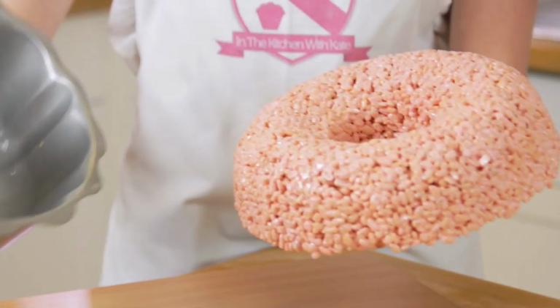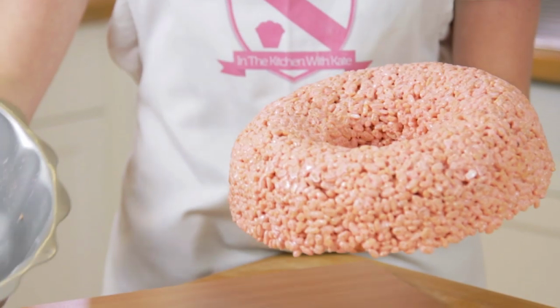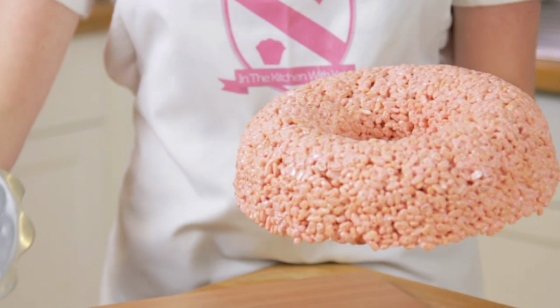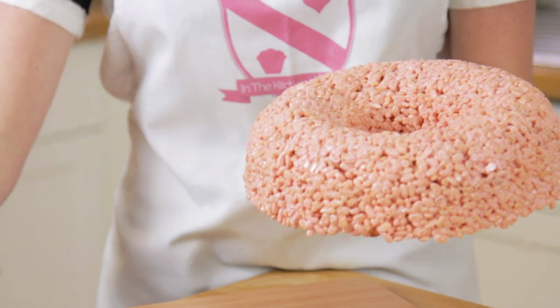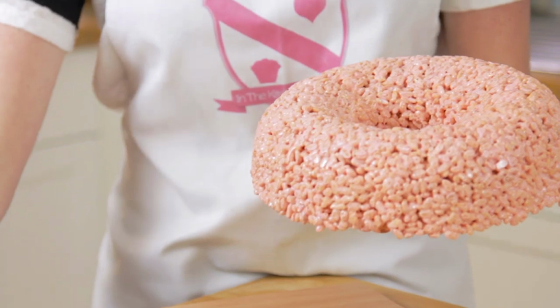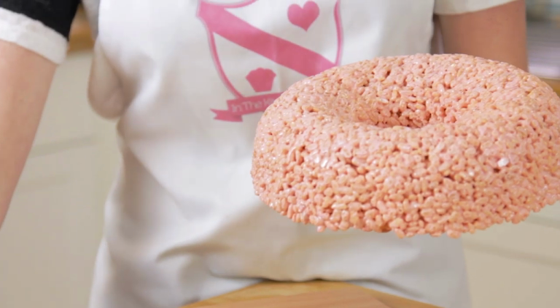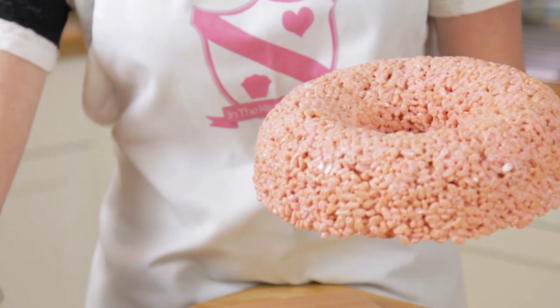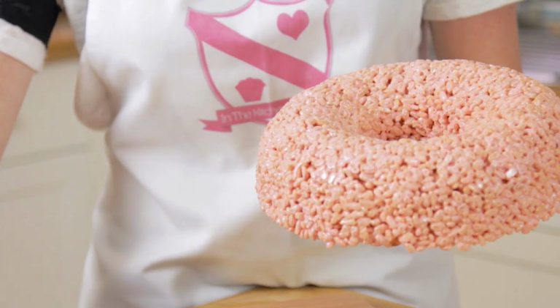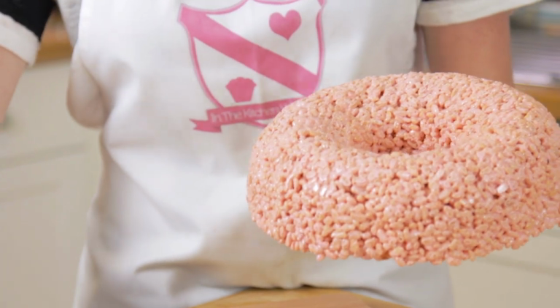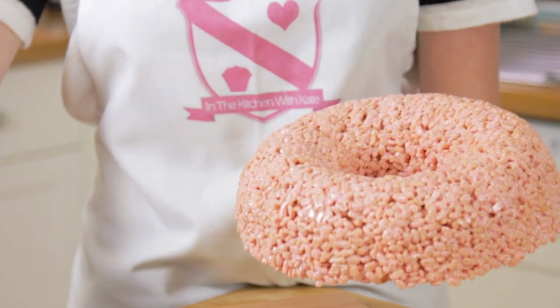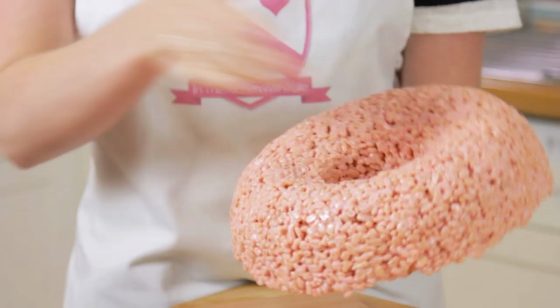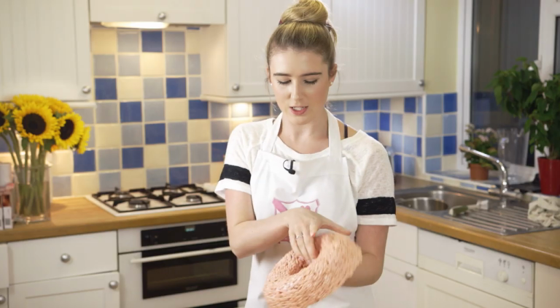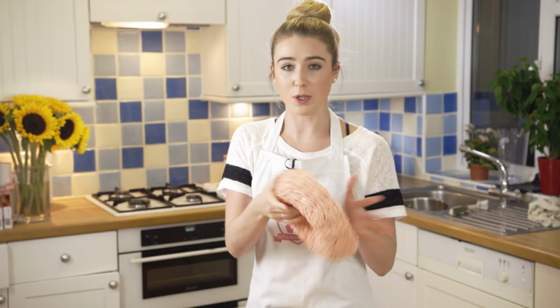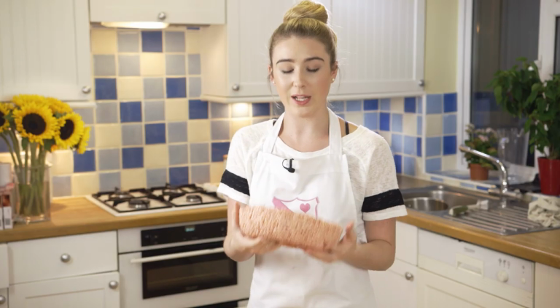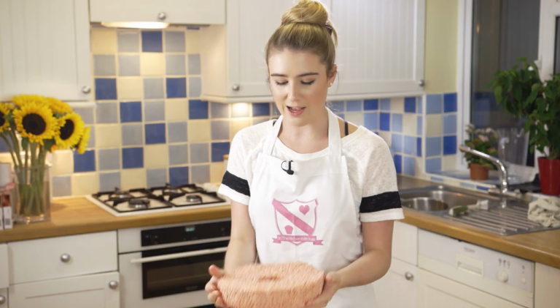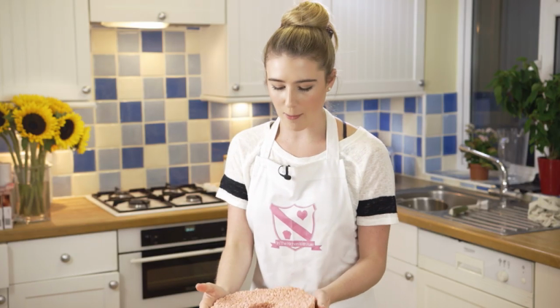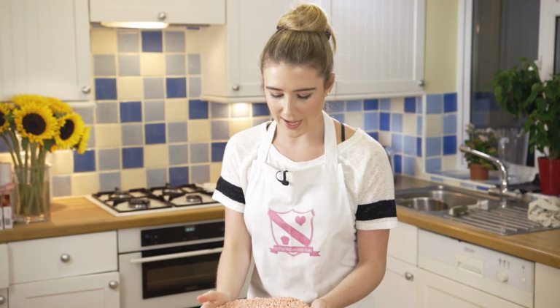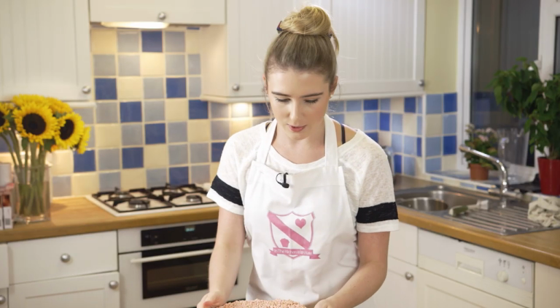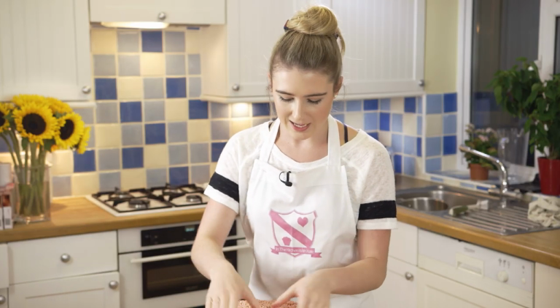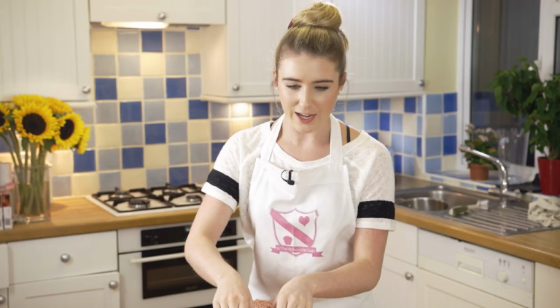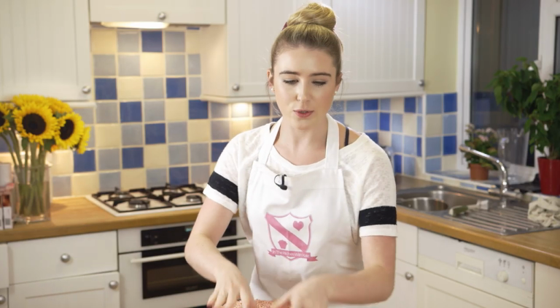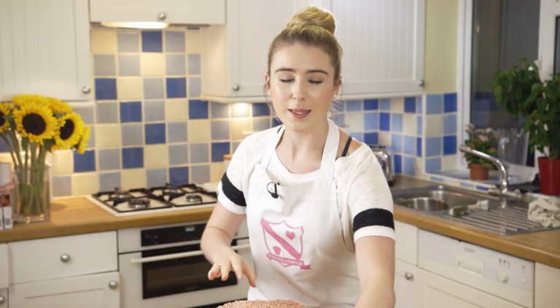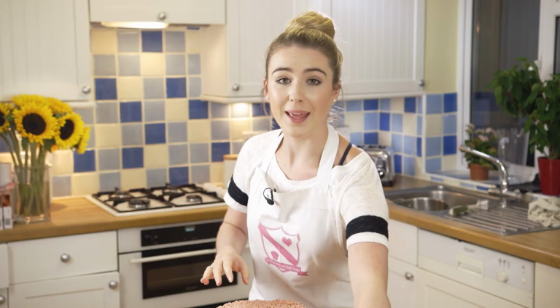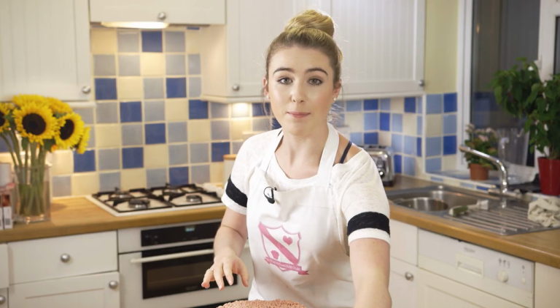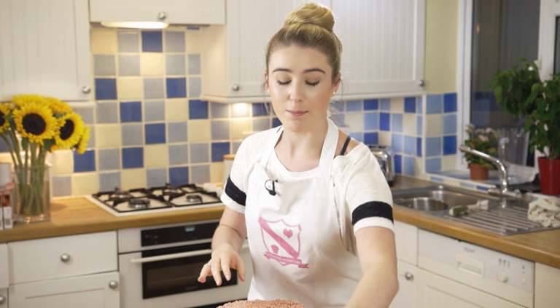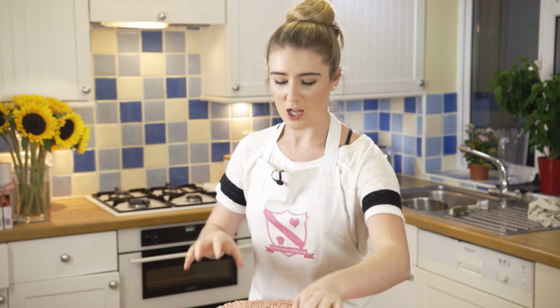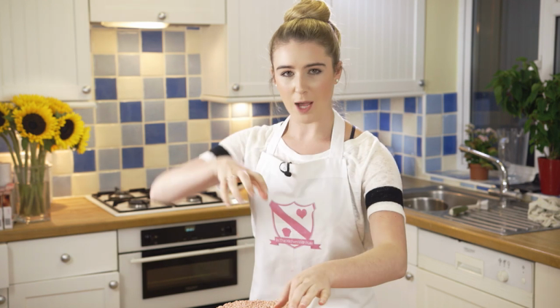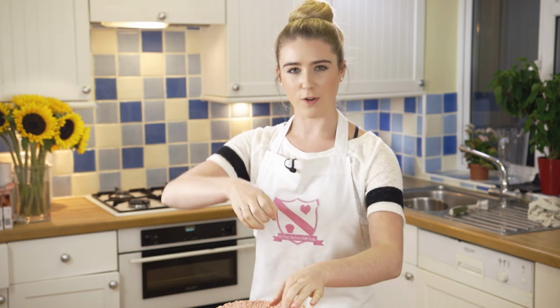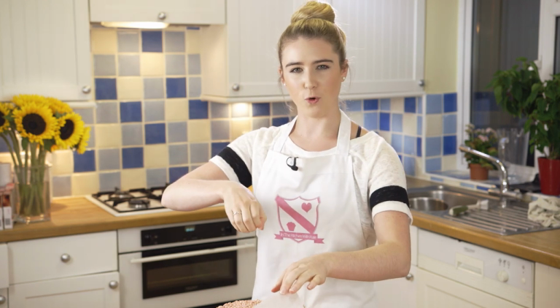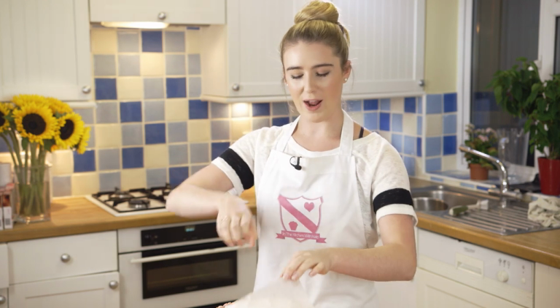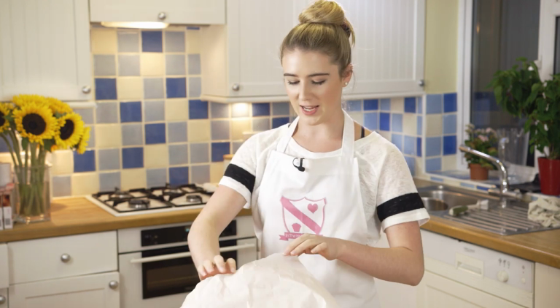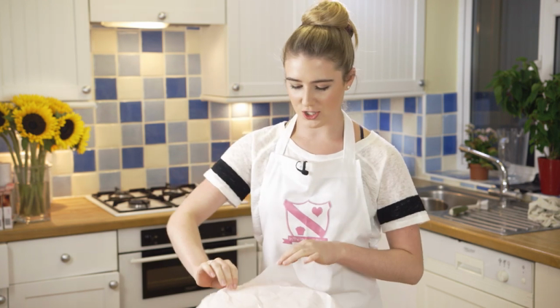If yours won't come out, just use a knife to help you. I'm going to put it down backwards and using the baking paper I'm going to form round edges.